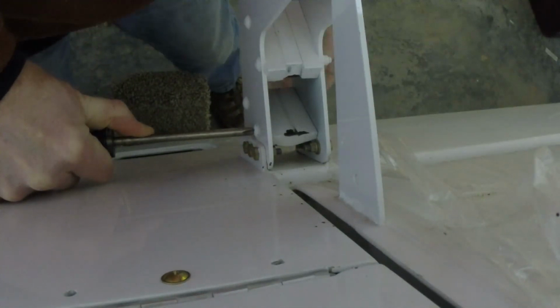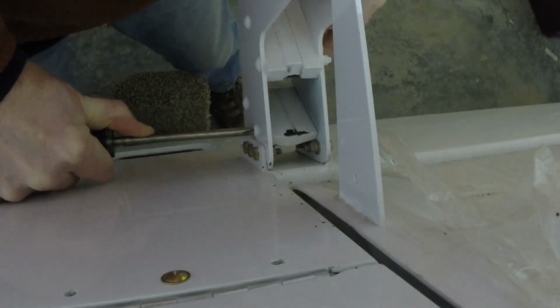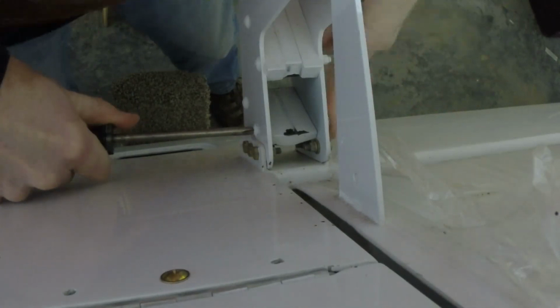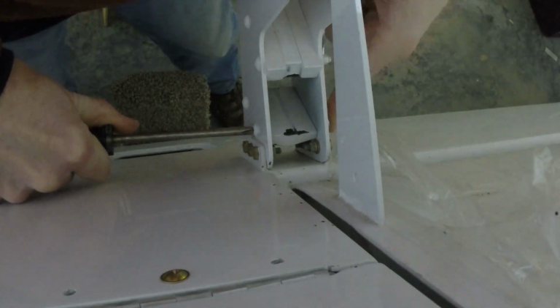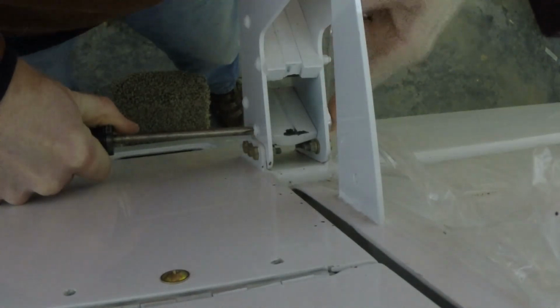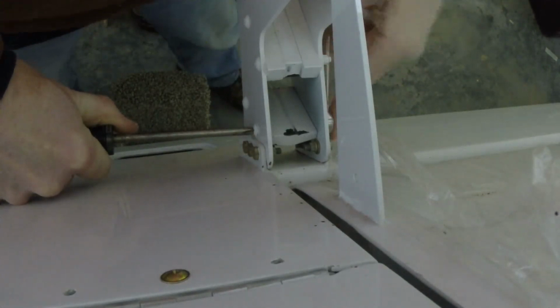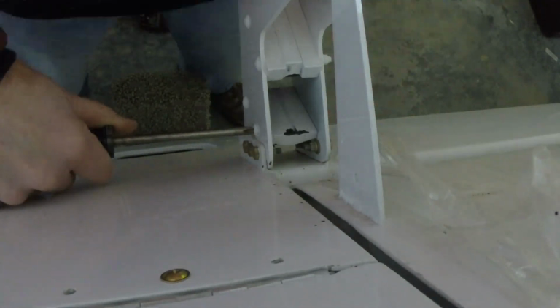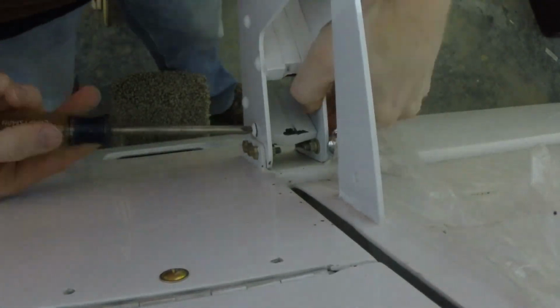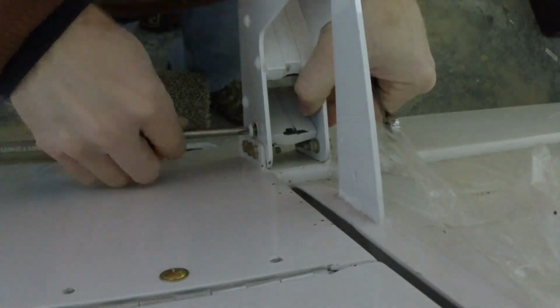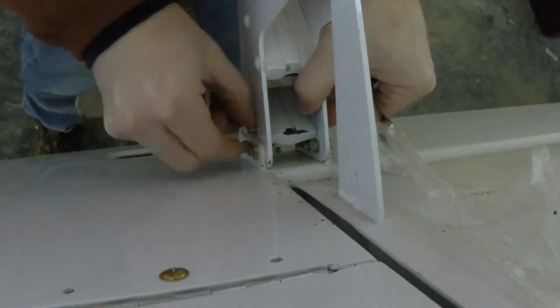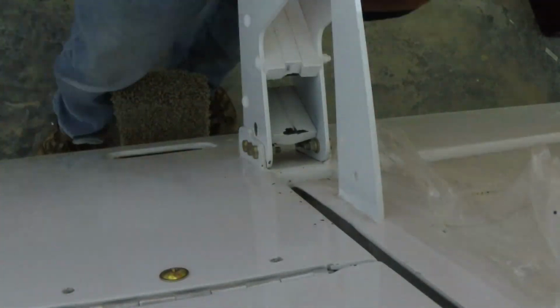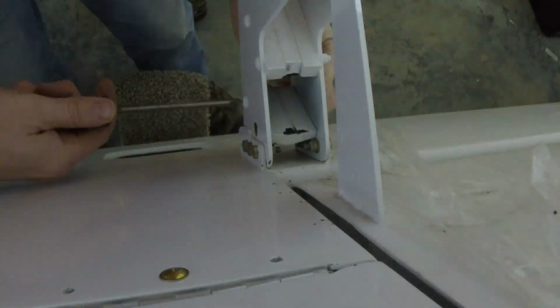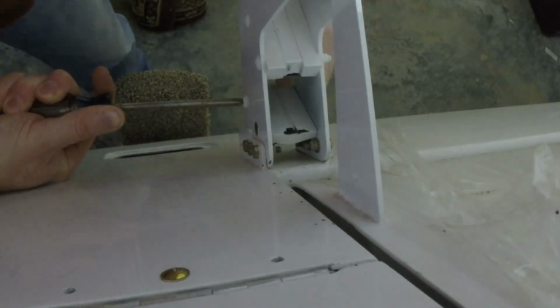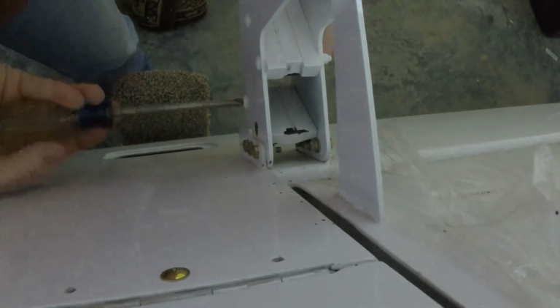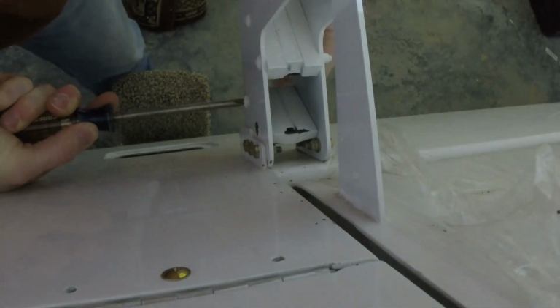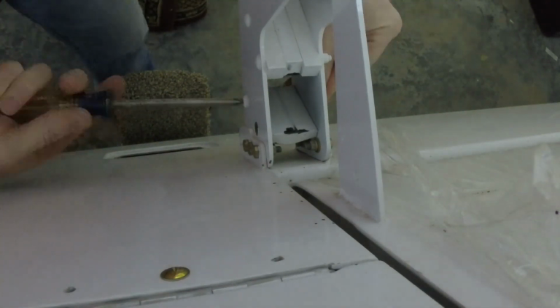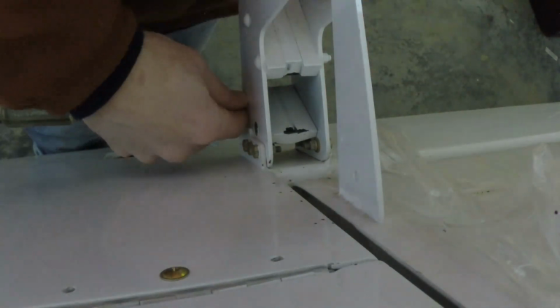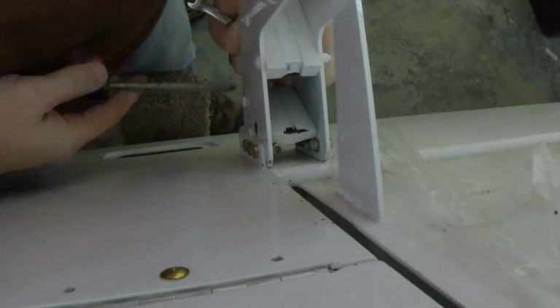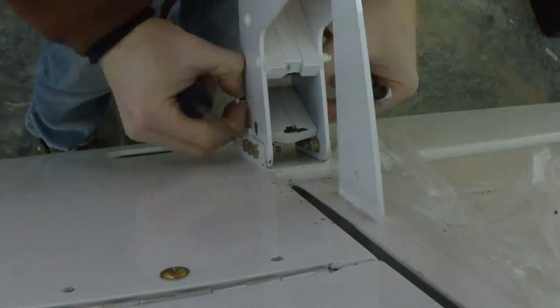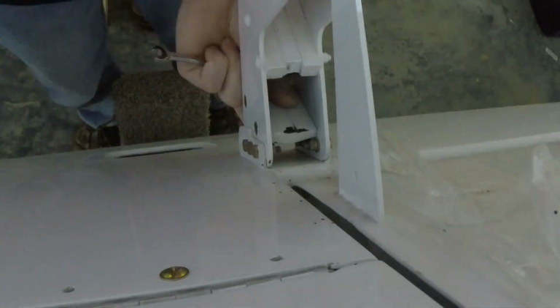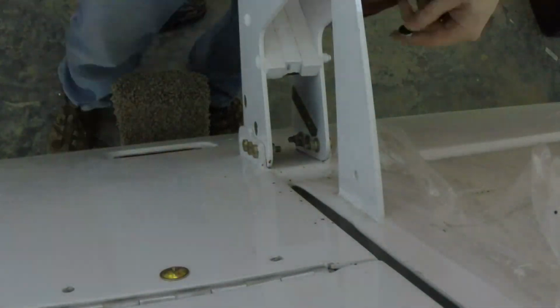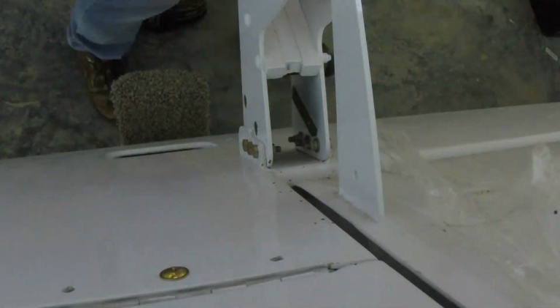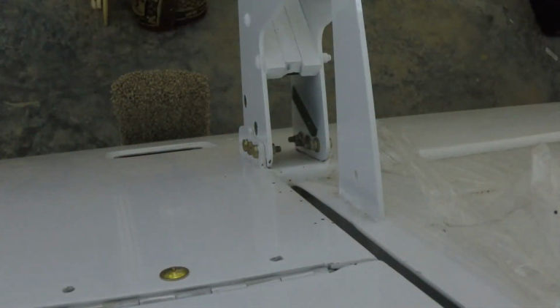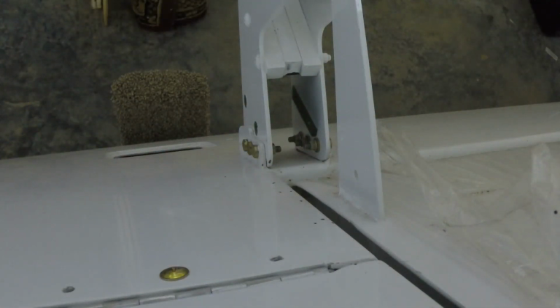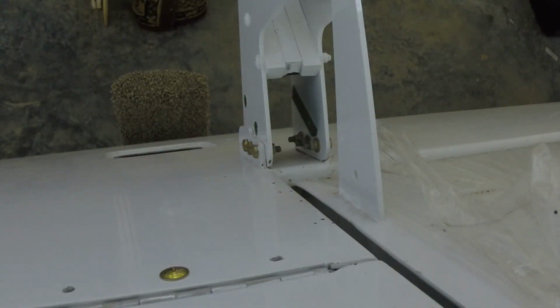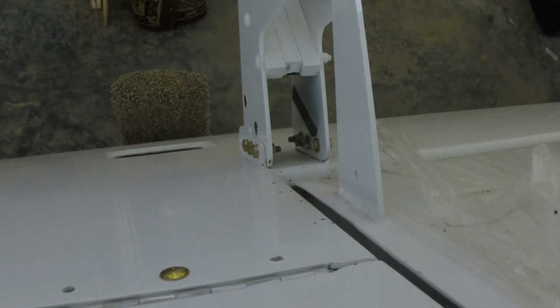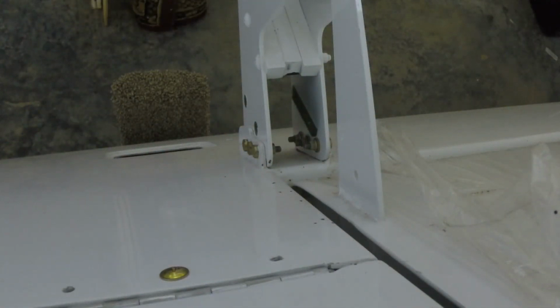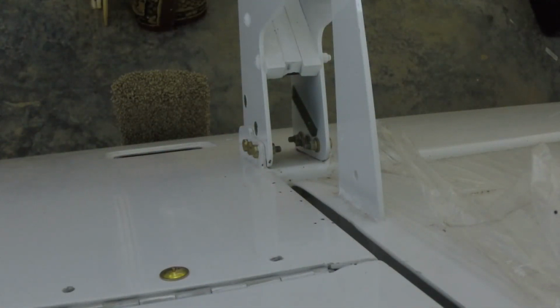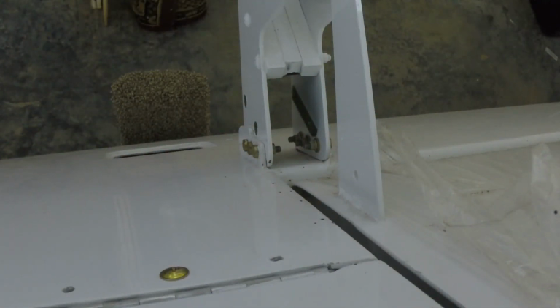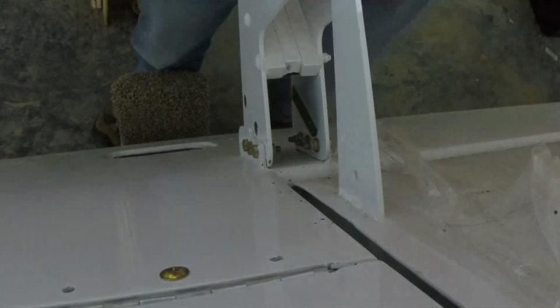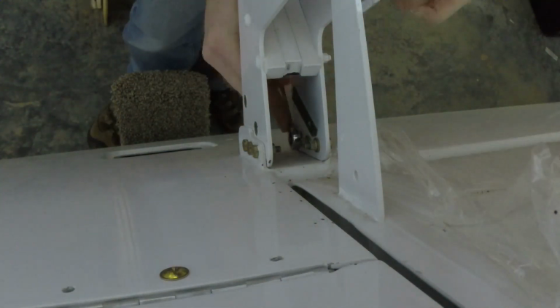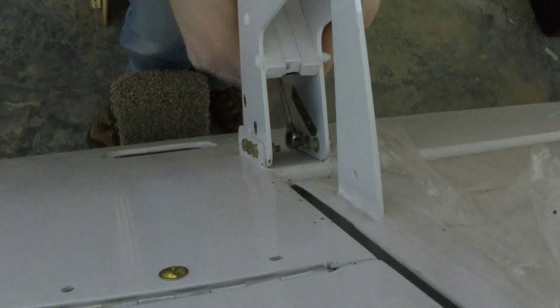Here I'm removing the flap attachment from the wing. I'm removing some of the internal parts to get better access to the bolts. I've sped up the video because I think it's kind of boring and you don't want to watch it.